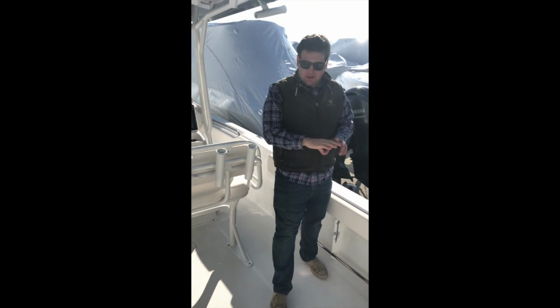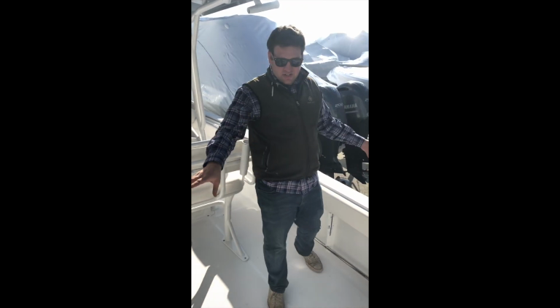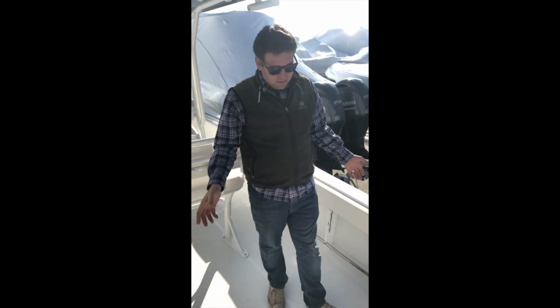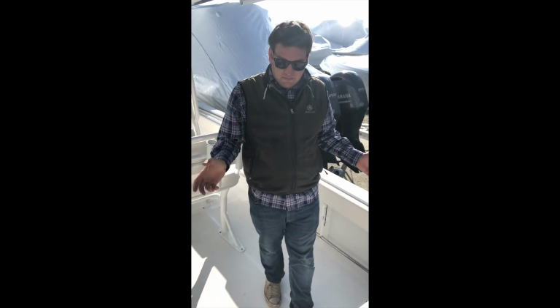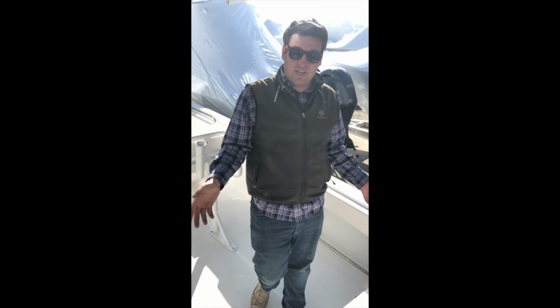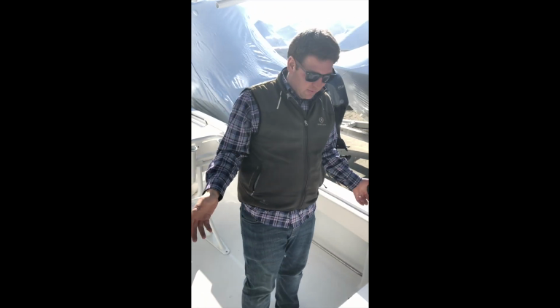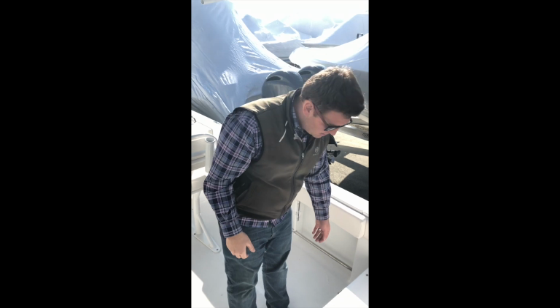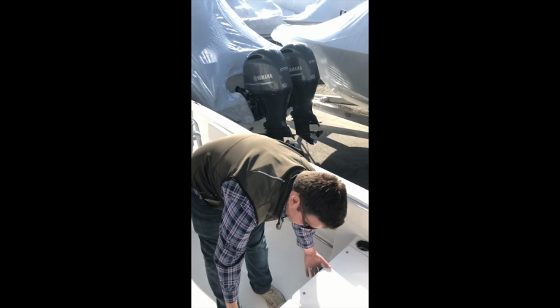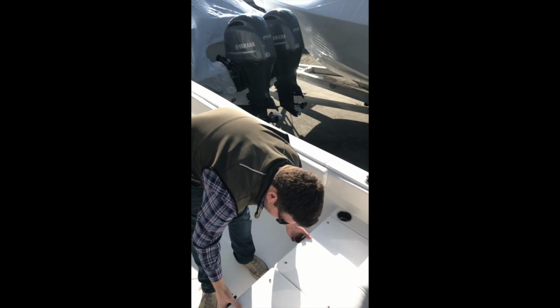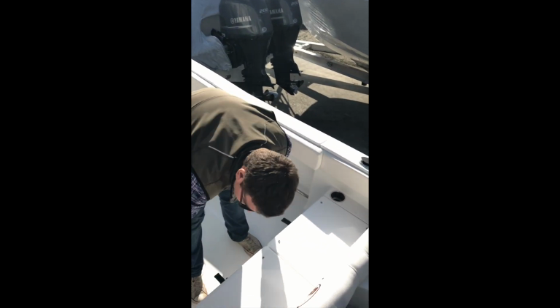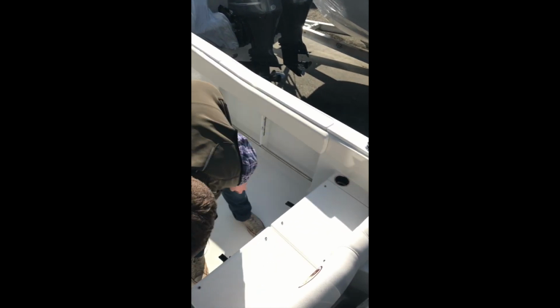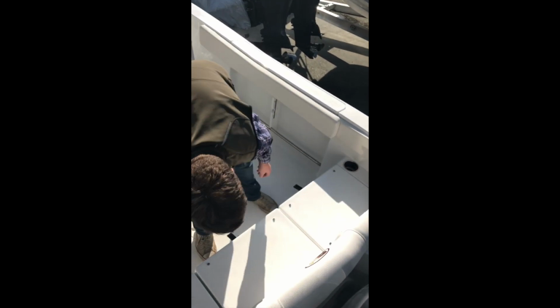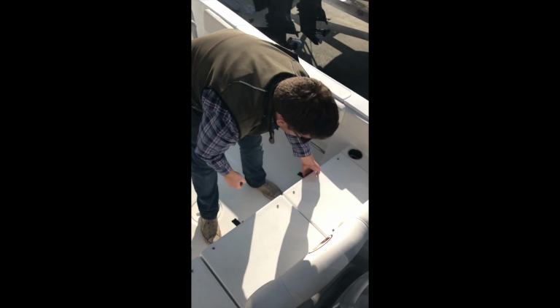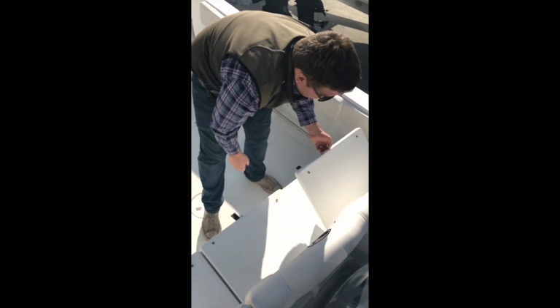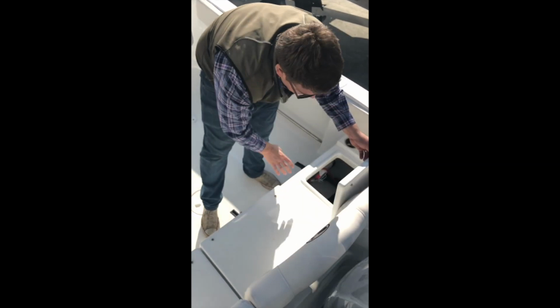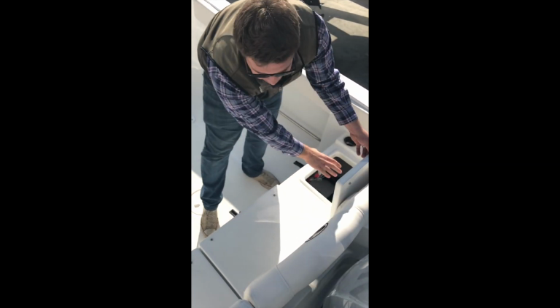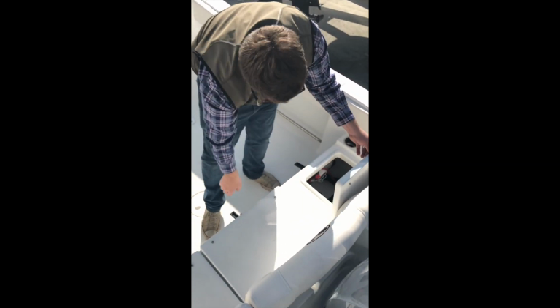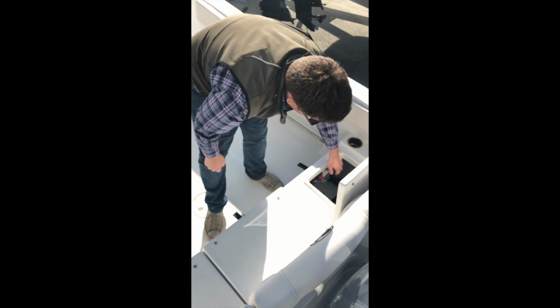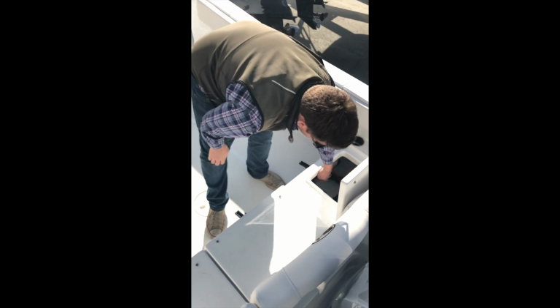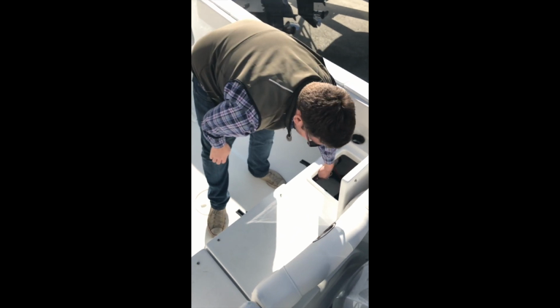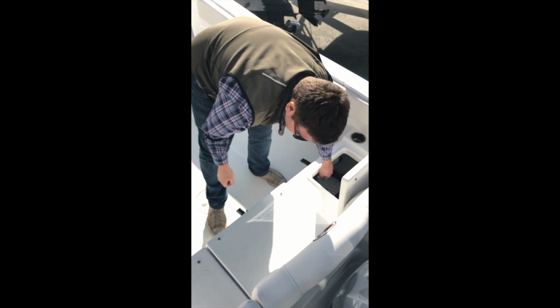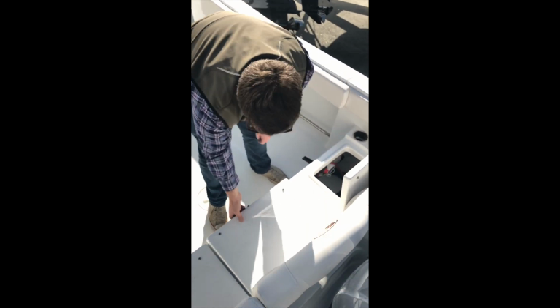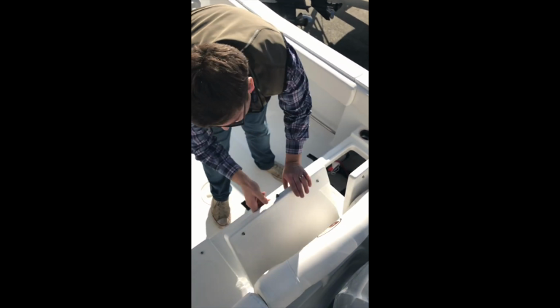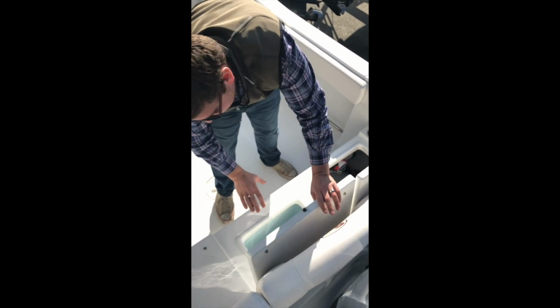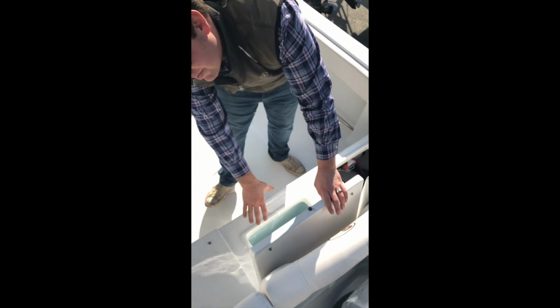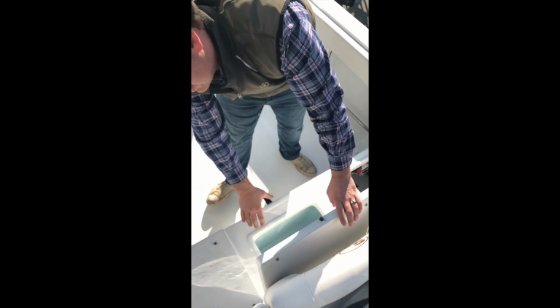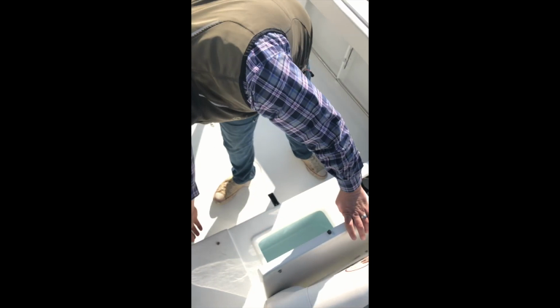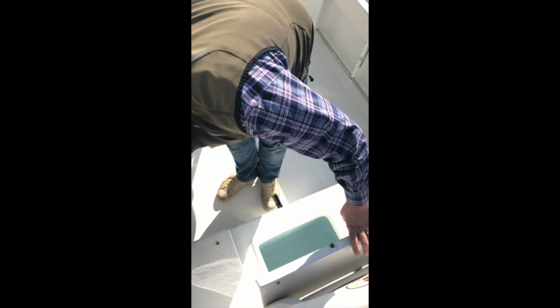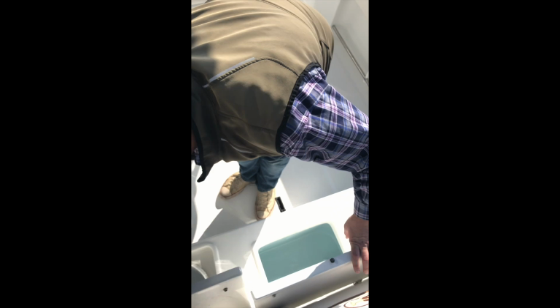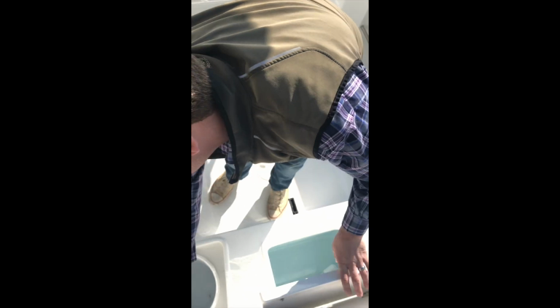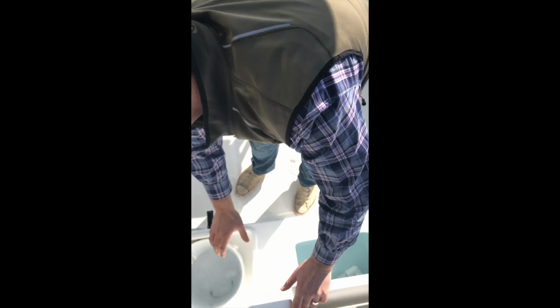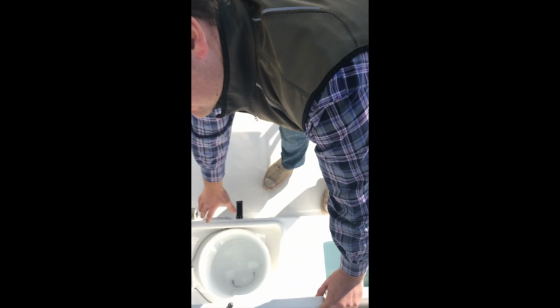Coming across the transom here we have bench seating all the way across with three lockers. In this one you have battery storage and your master switch. In the middle here you have an aerated live well, and then on this side you have bucket storage.